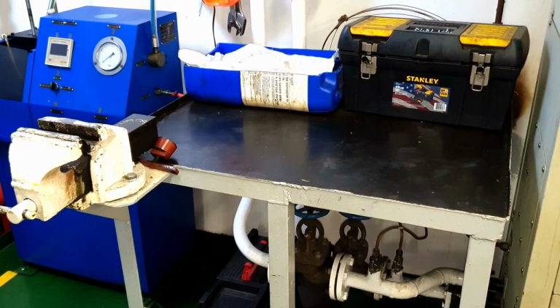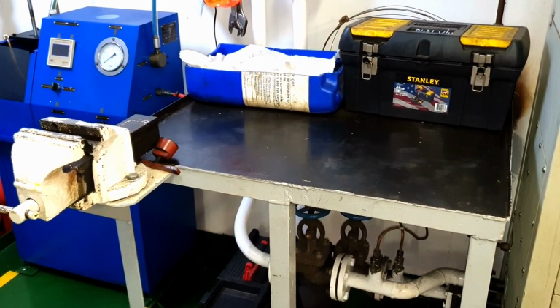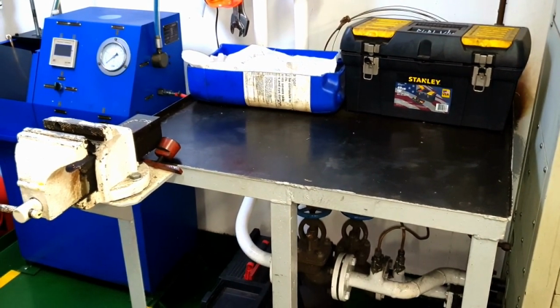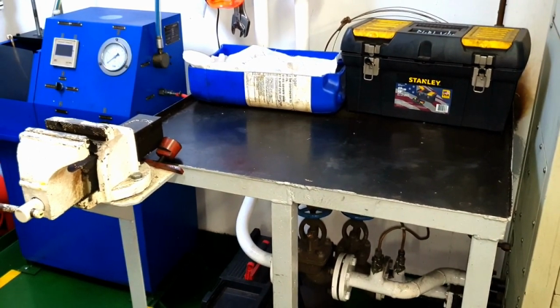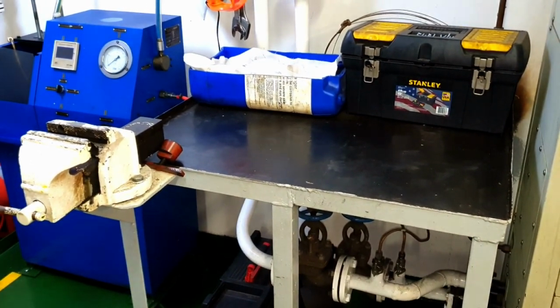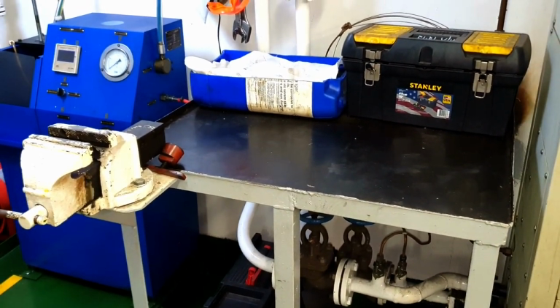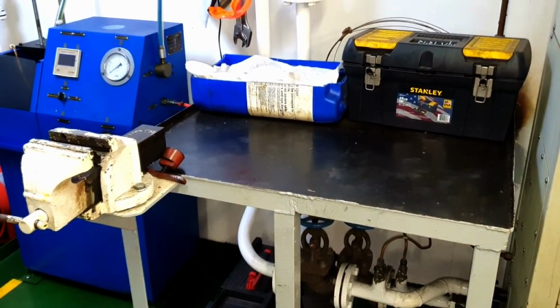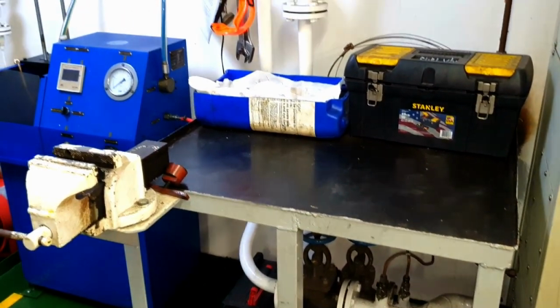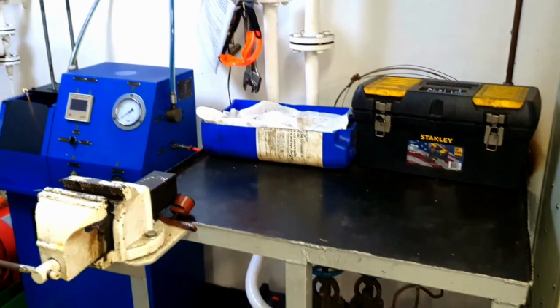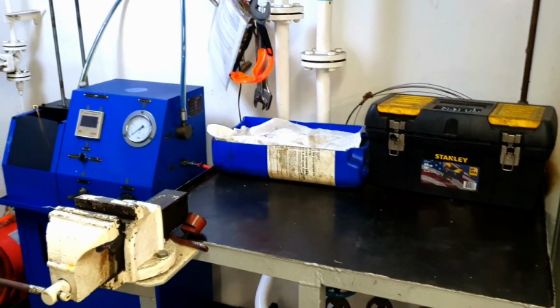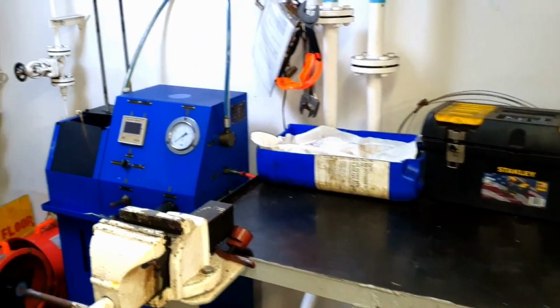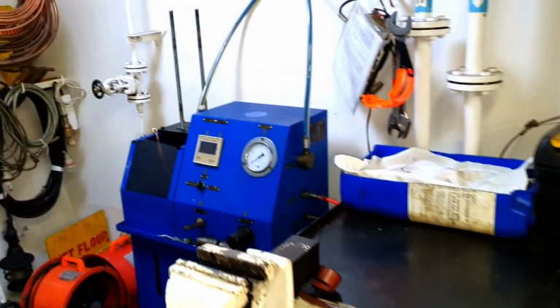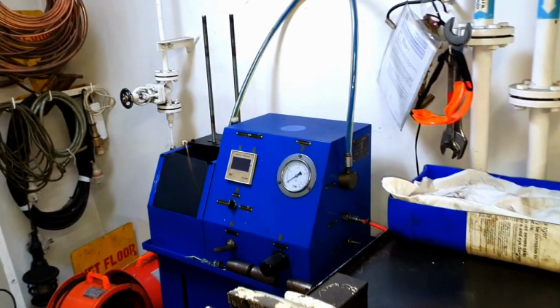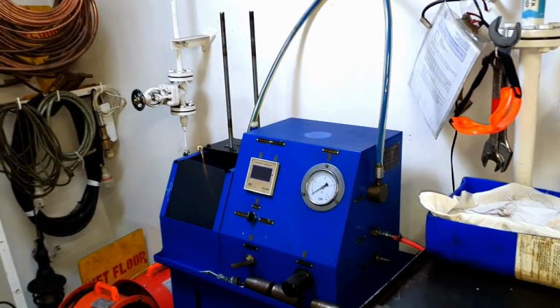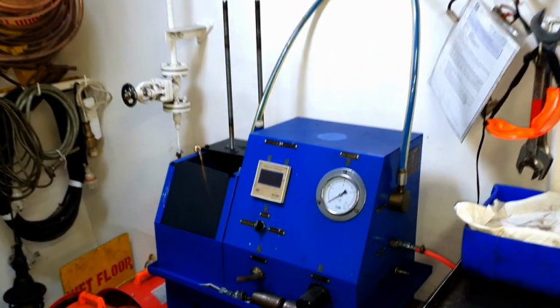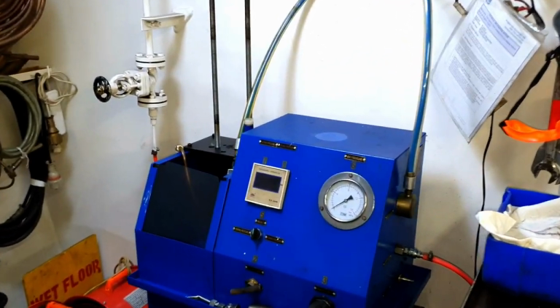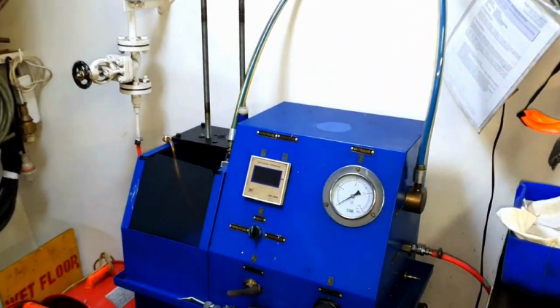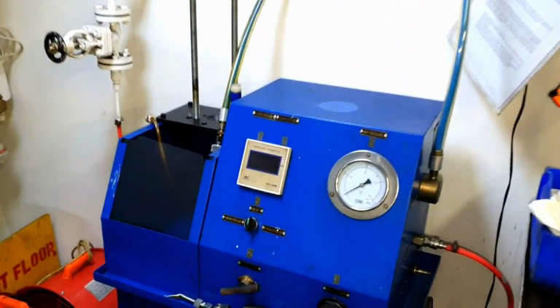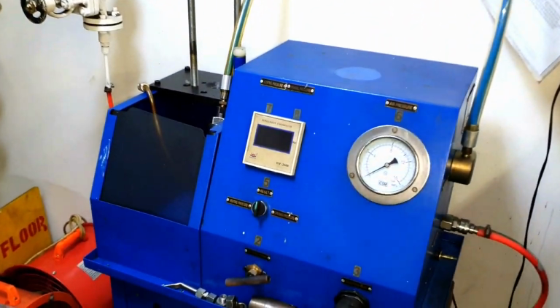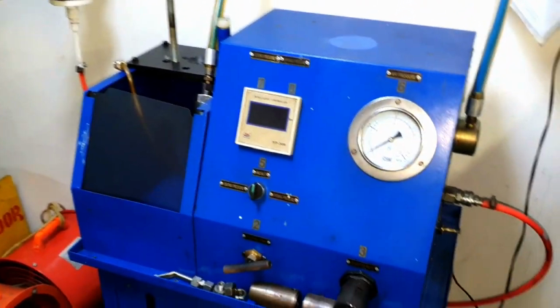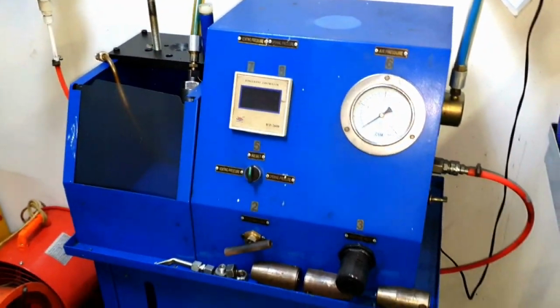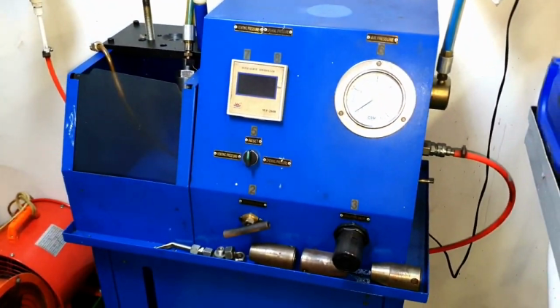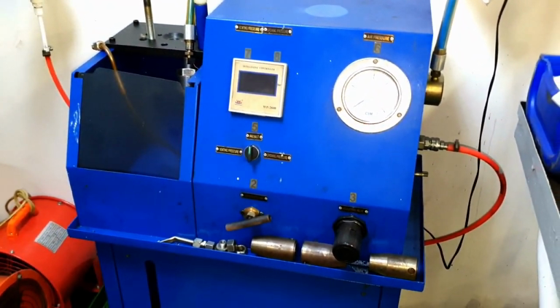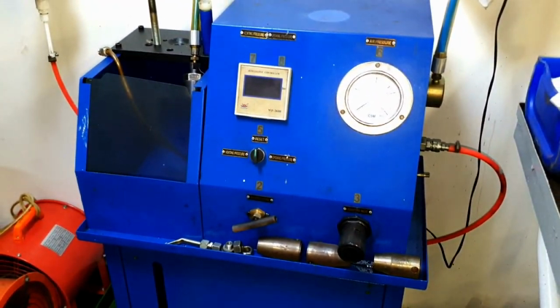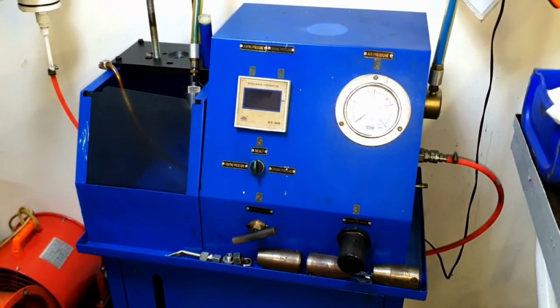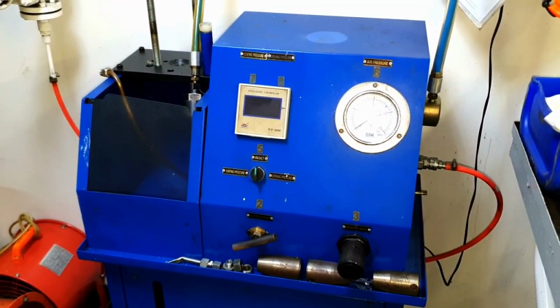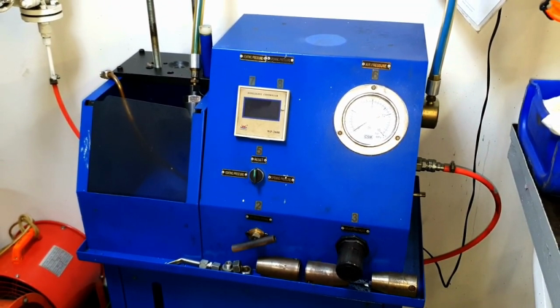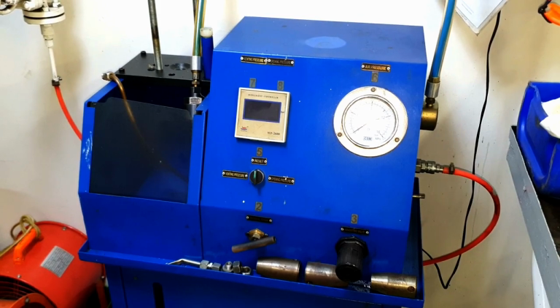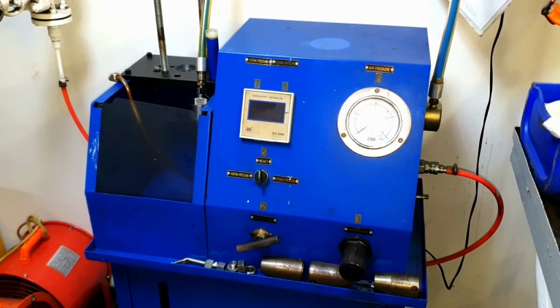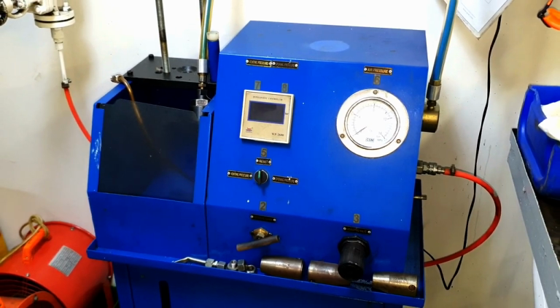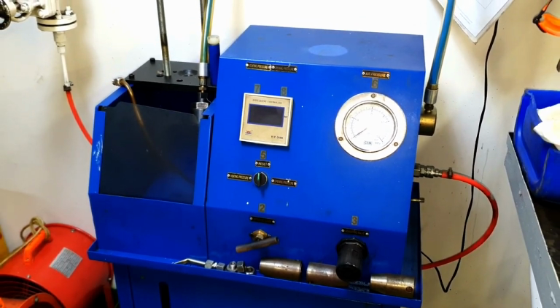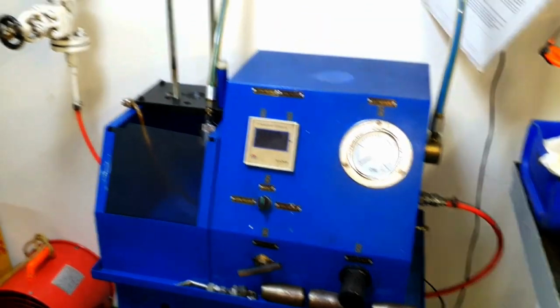Nearby there is a newly fabricated workbench table close to the main engine fuel valve hydraulic pump. This is the place where we carry out maintenance of fuel injectors for the main engine.